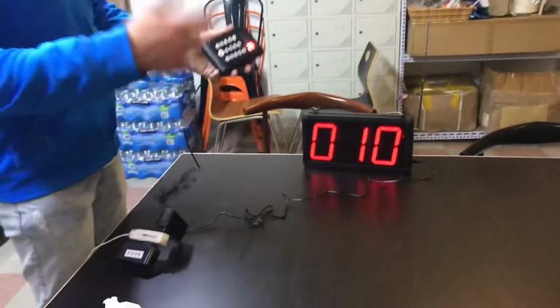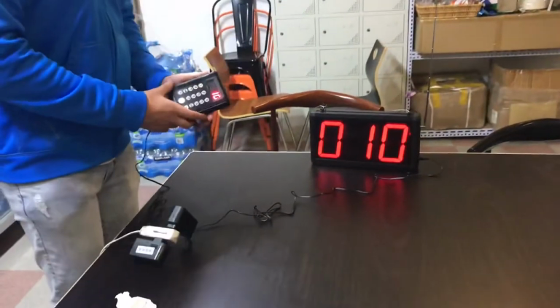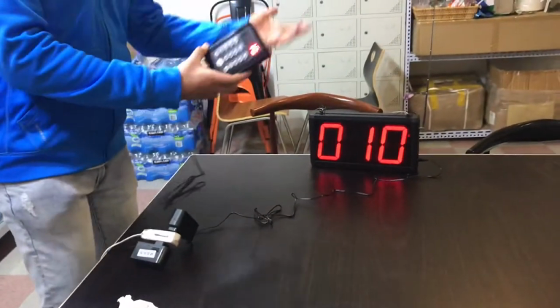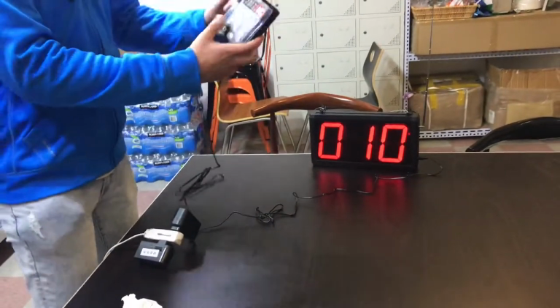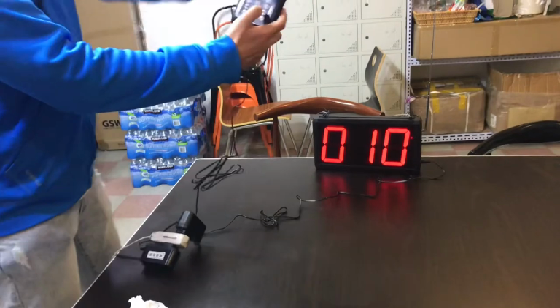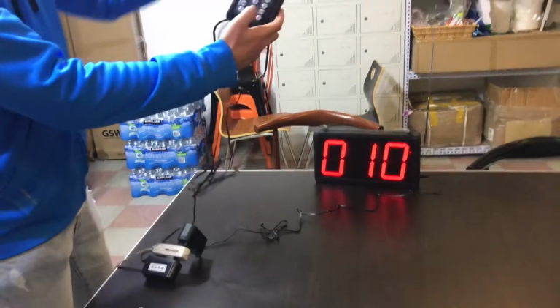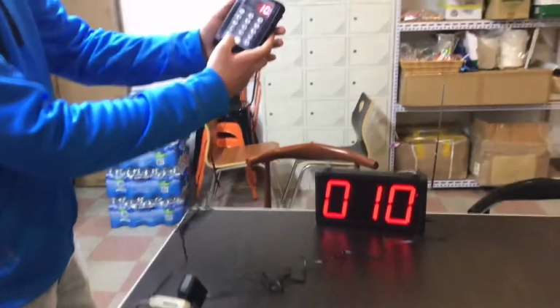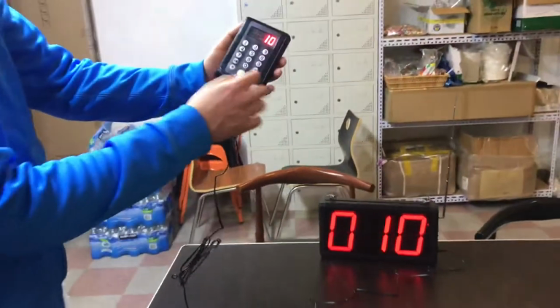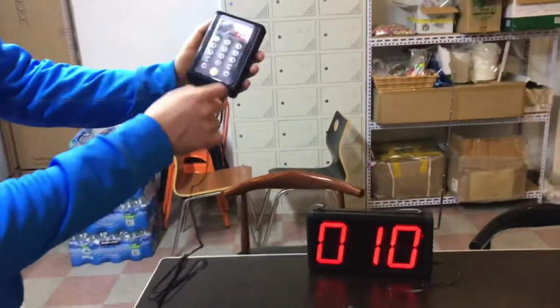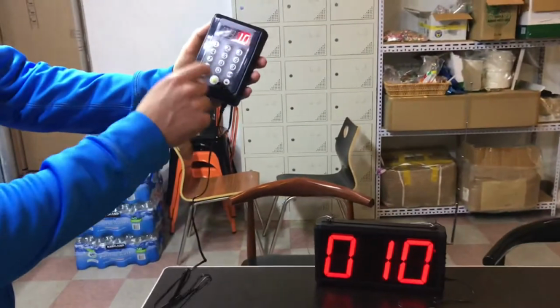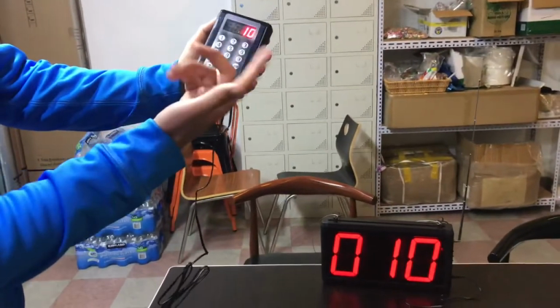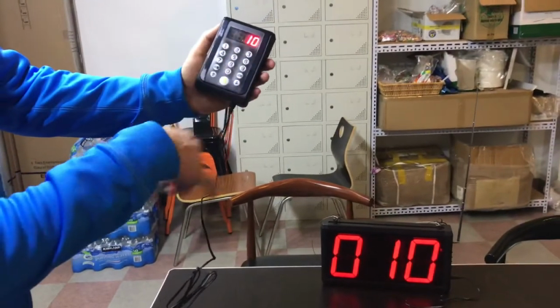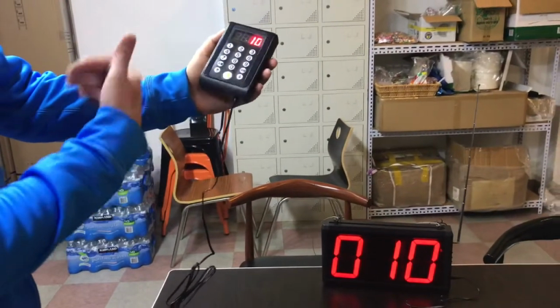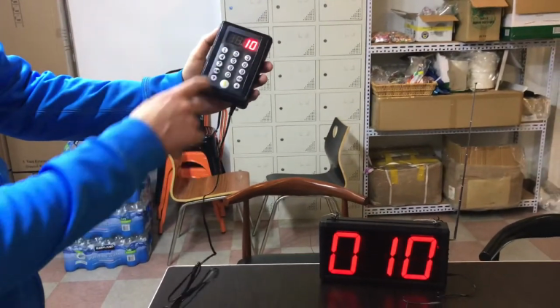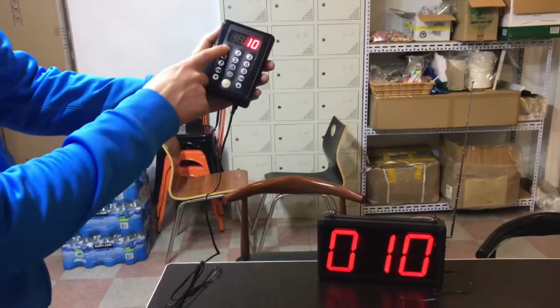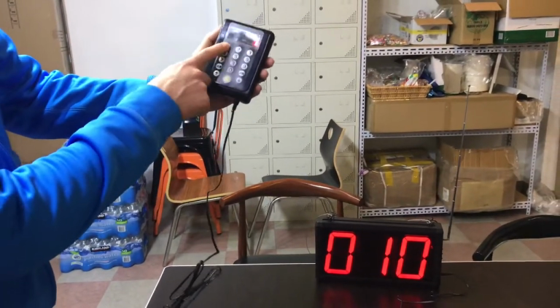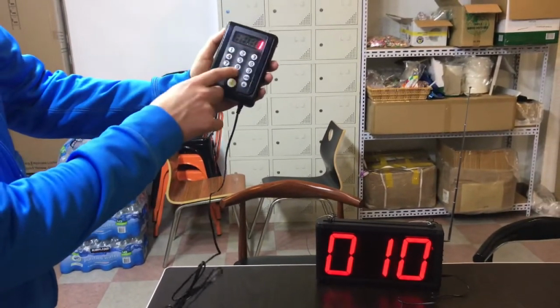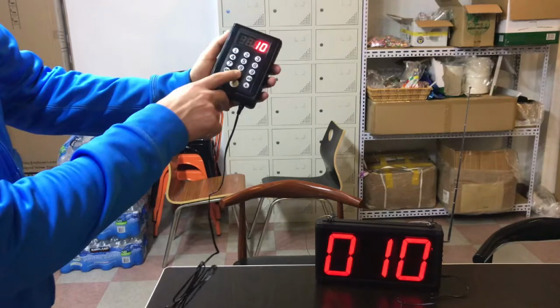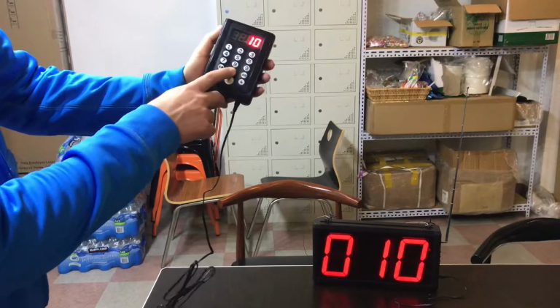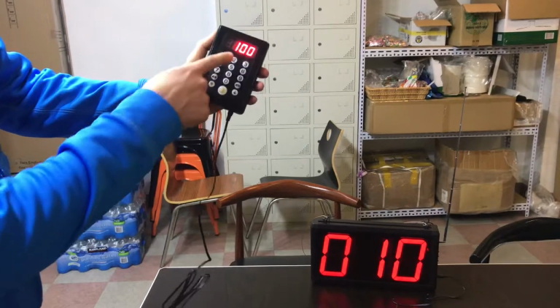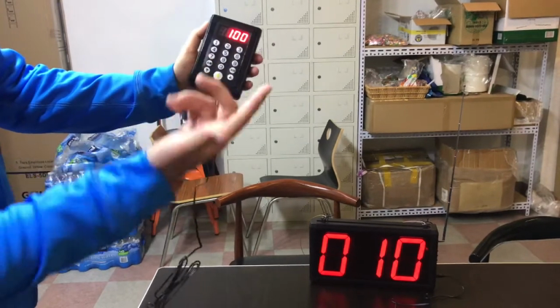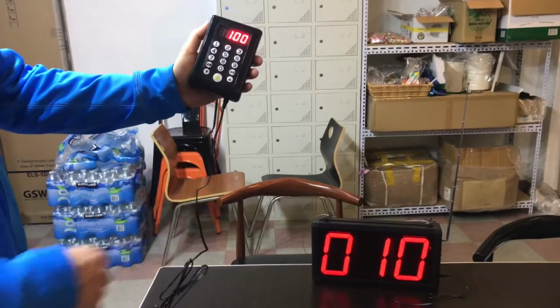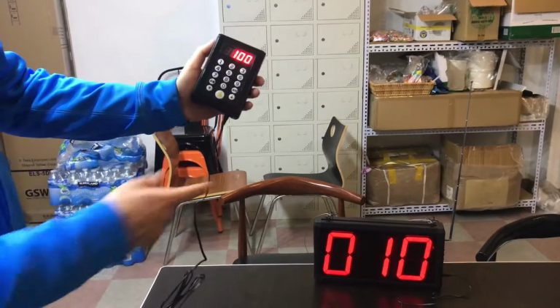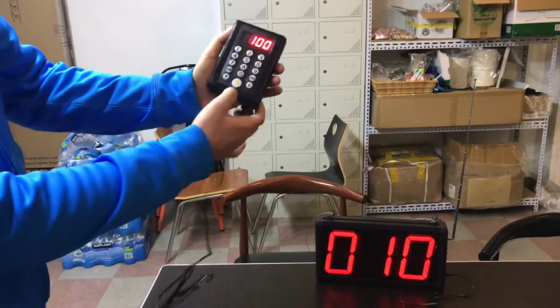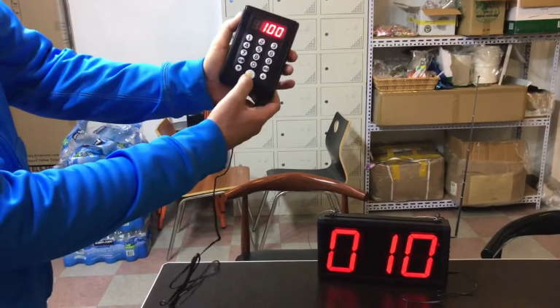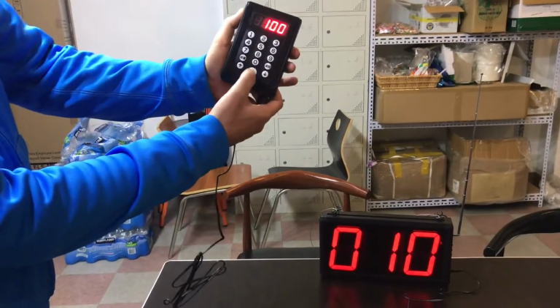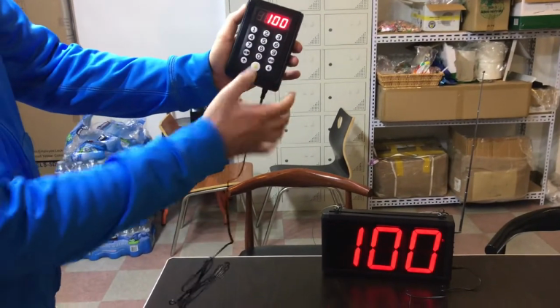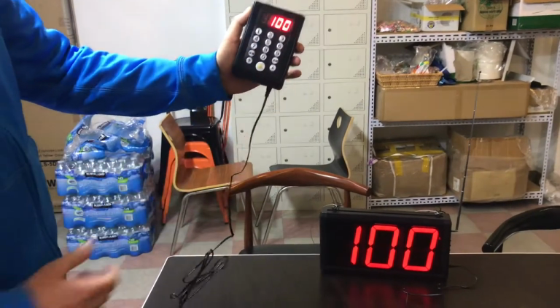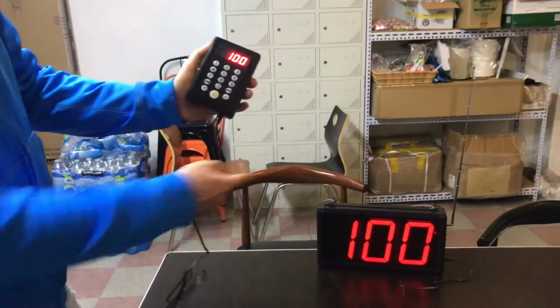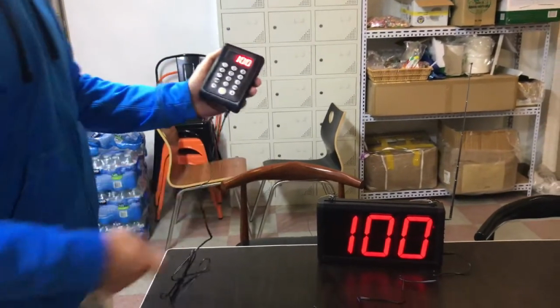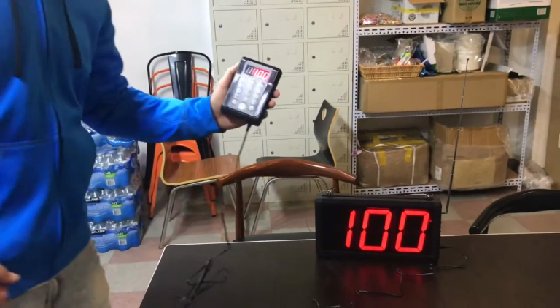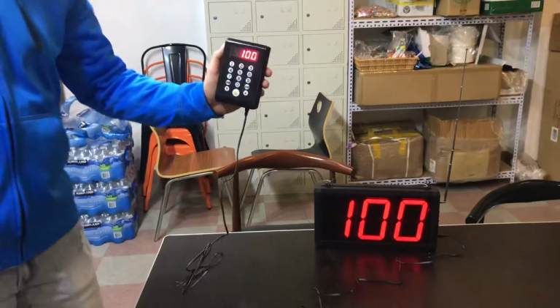Let's say you want to change the number to 100 — let's say the order is 100. What you're going to do is just click on the numbers: 1, 0, 0. Once you click on that and the order is ready, click on the bell and it will say '100'.